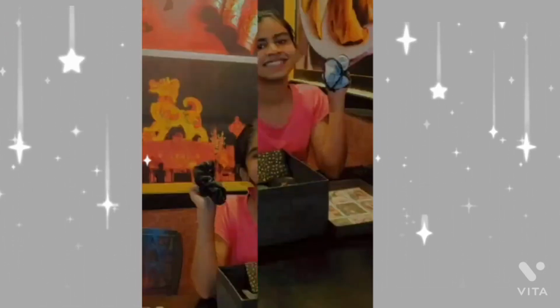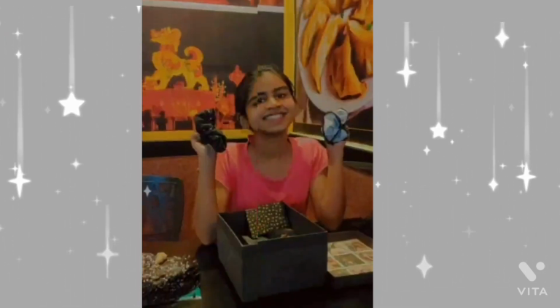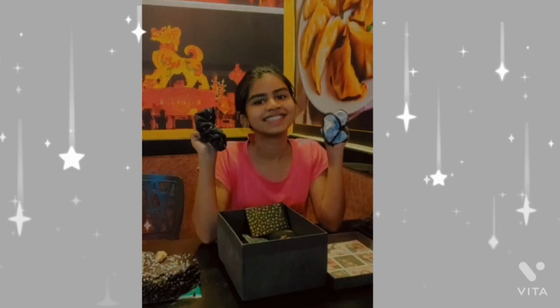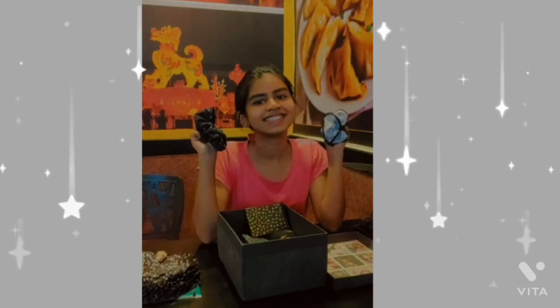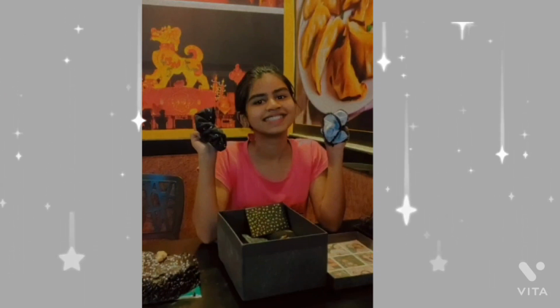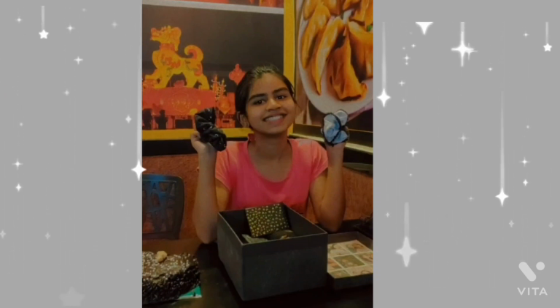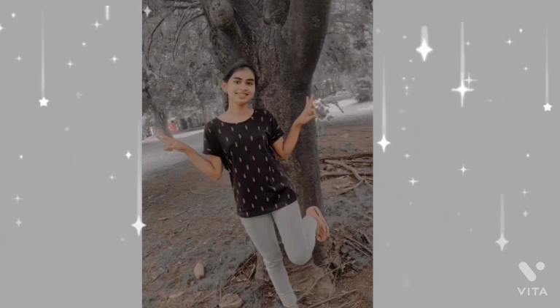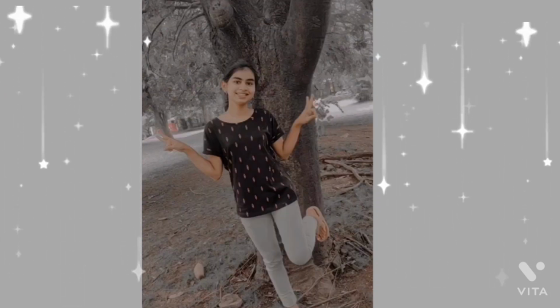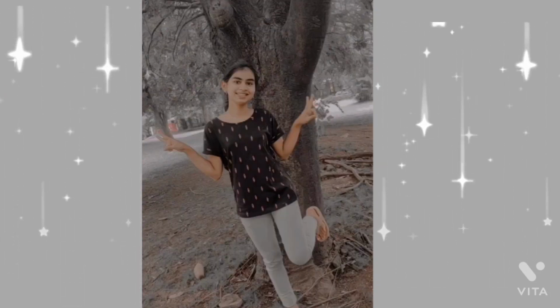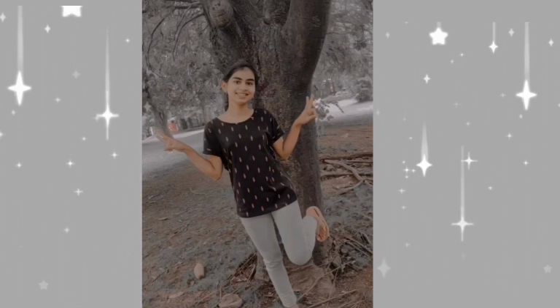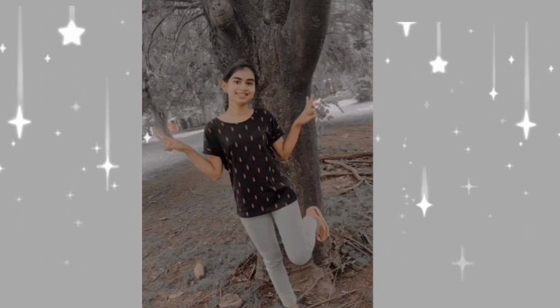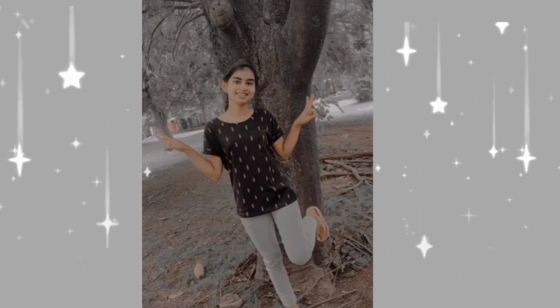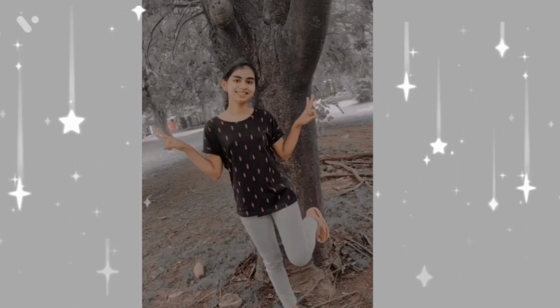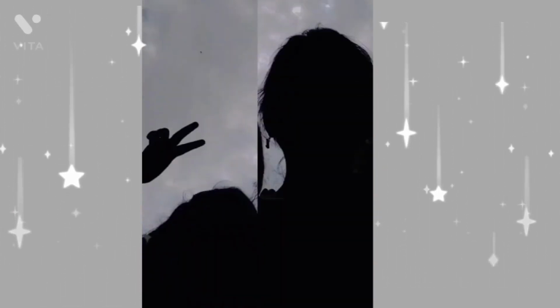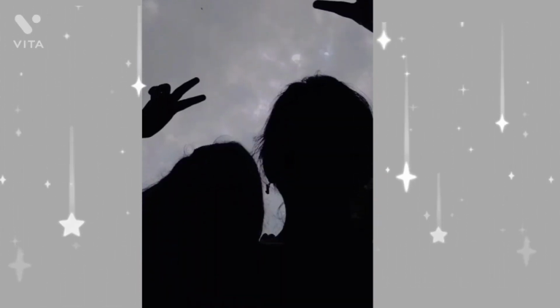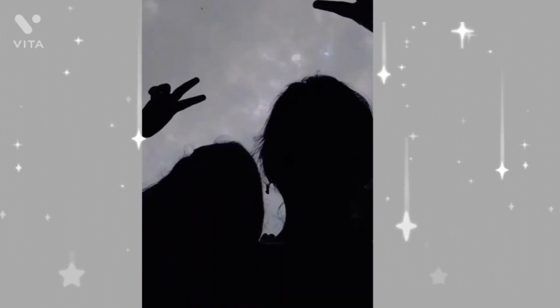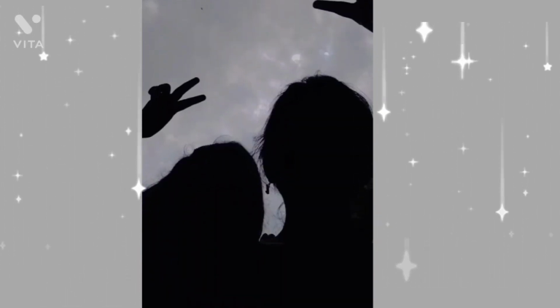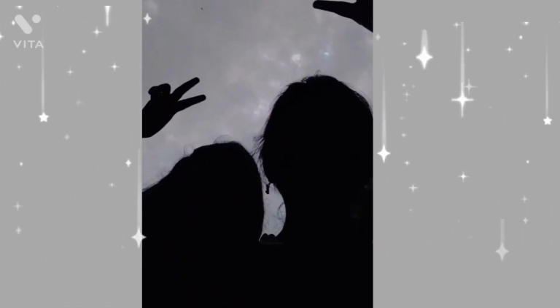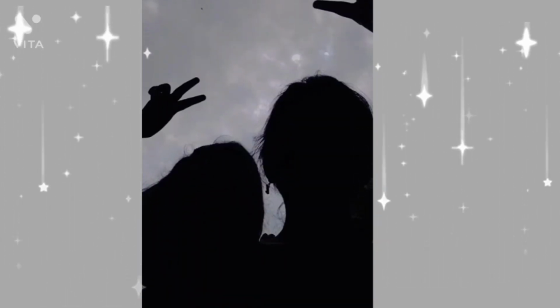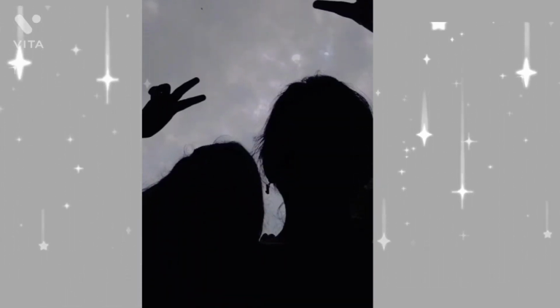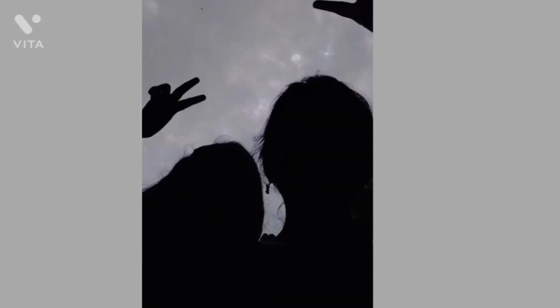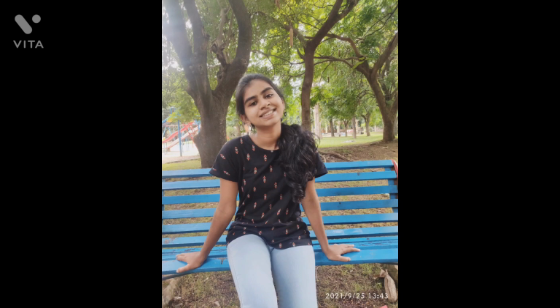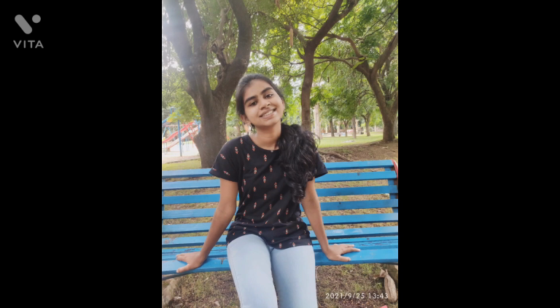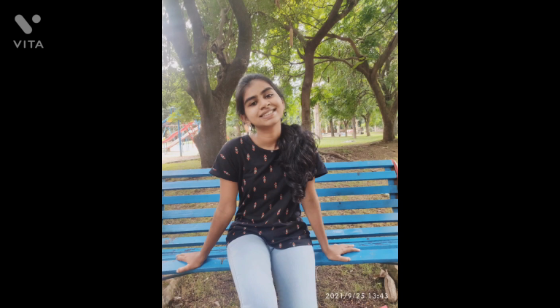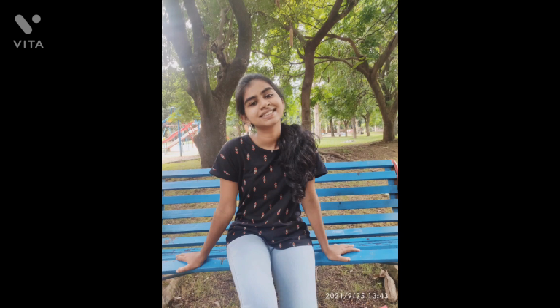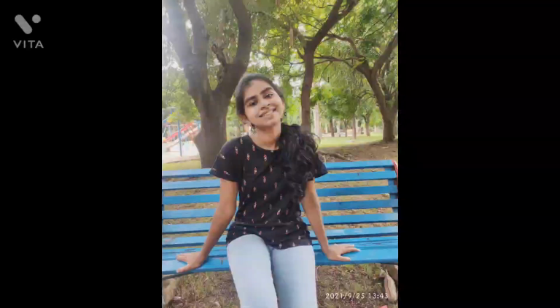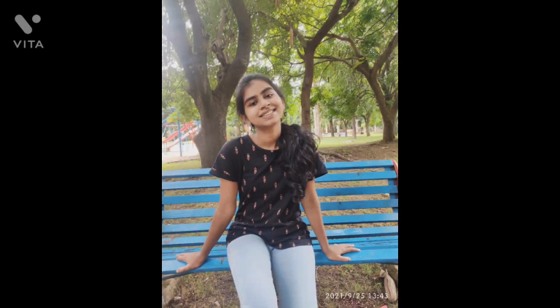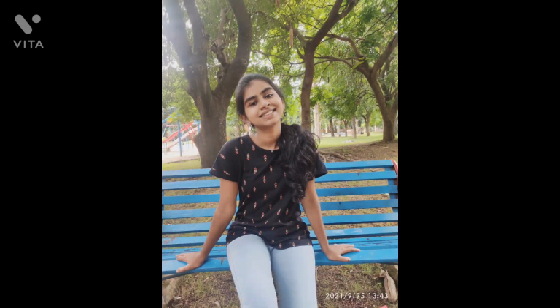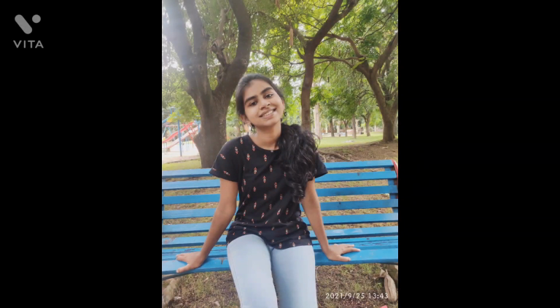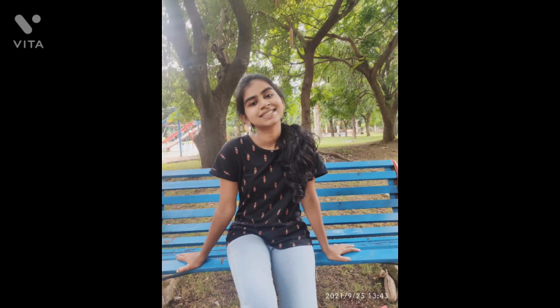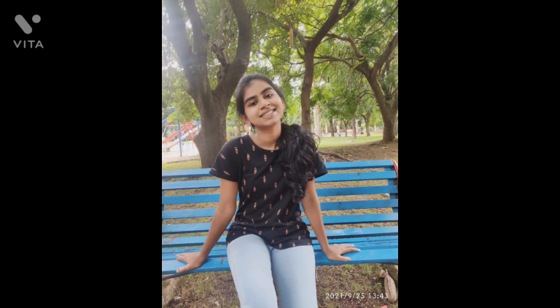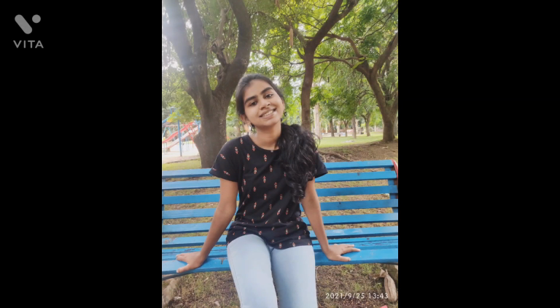I forgot to tell you that you can add any clothing element to the hamper, like a t-shirt. Just make sure it goes very well with your theme.